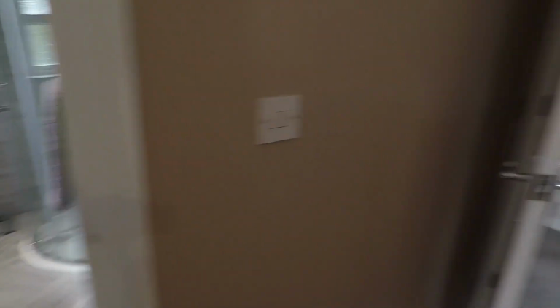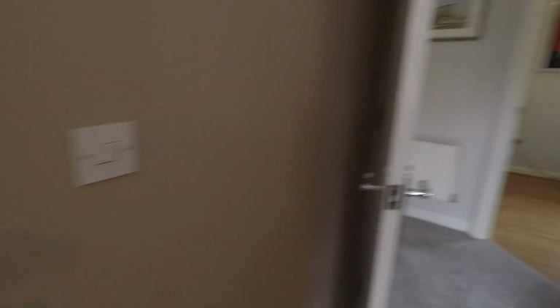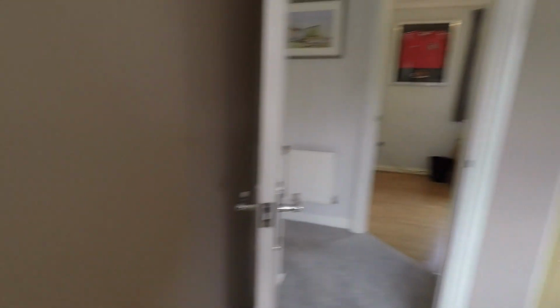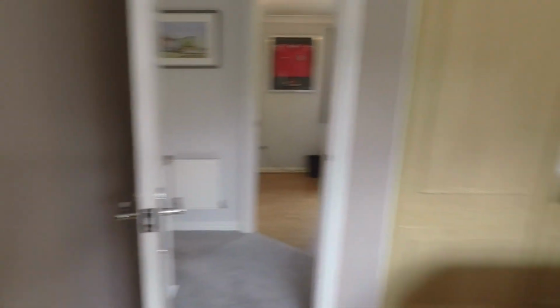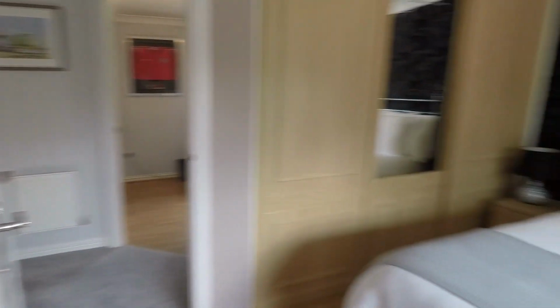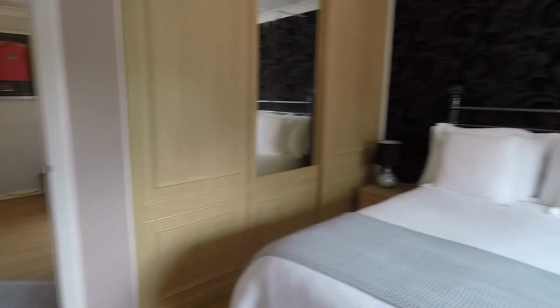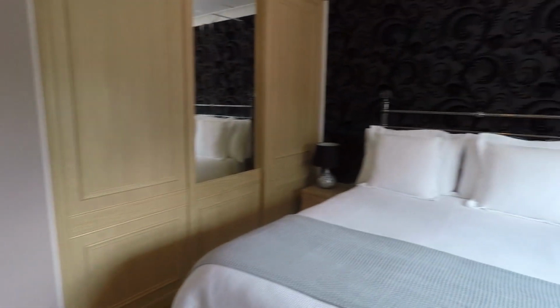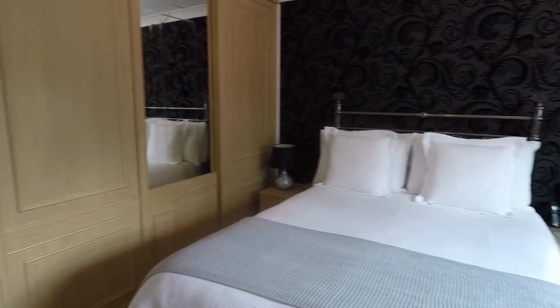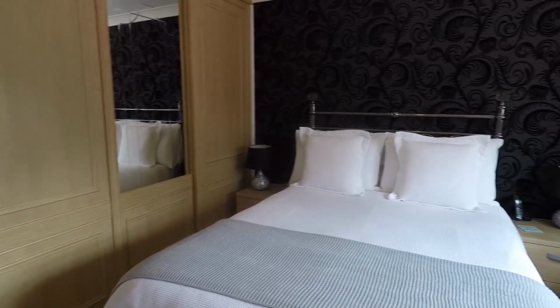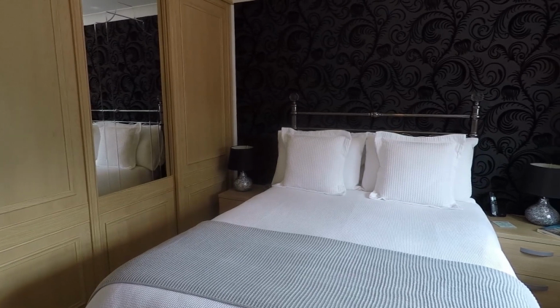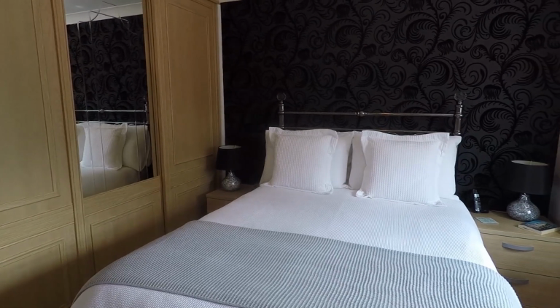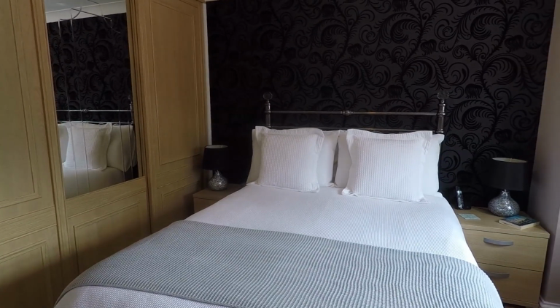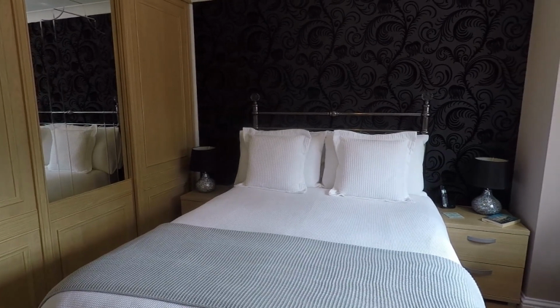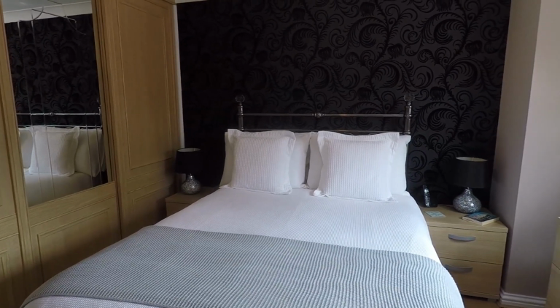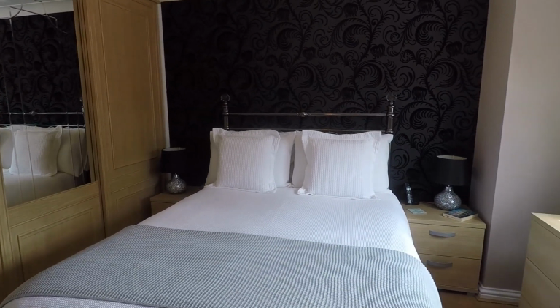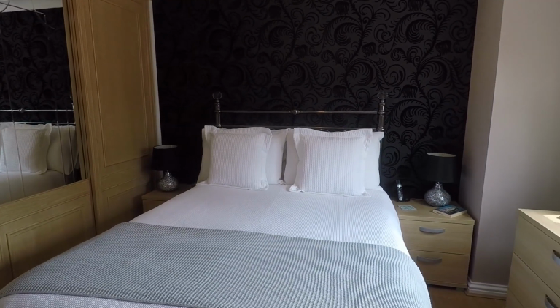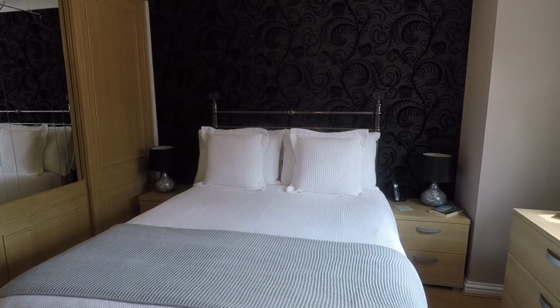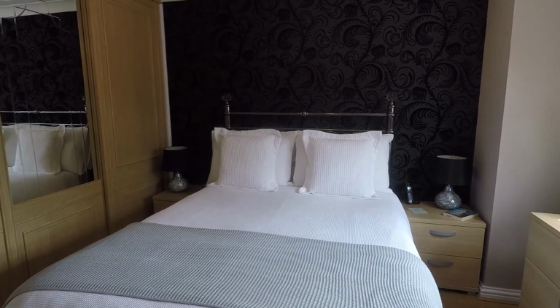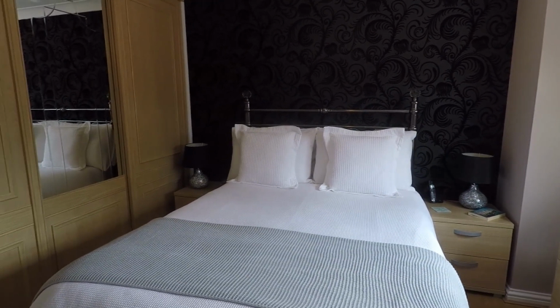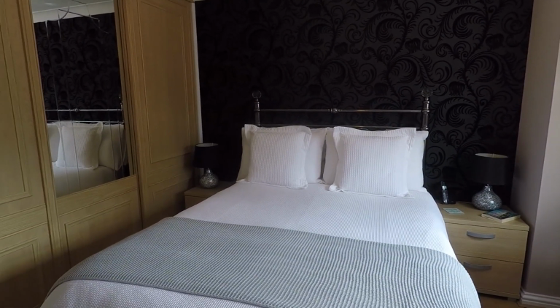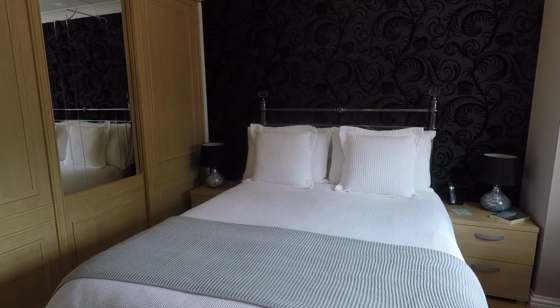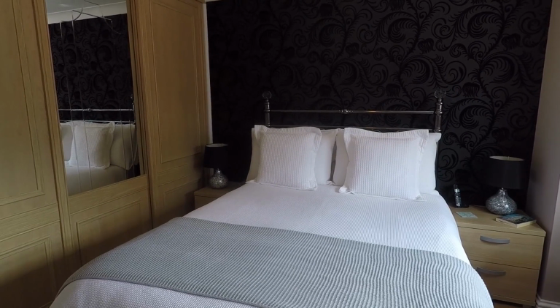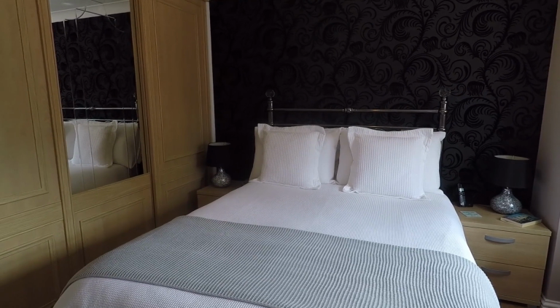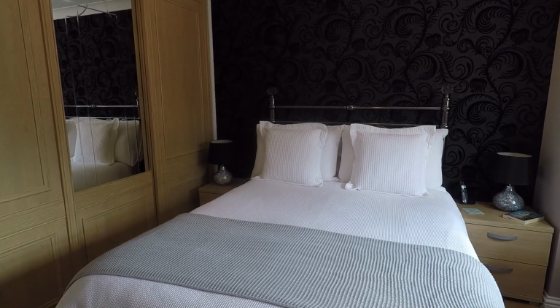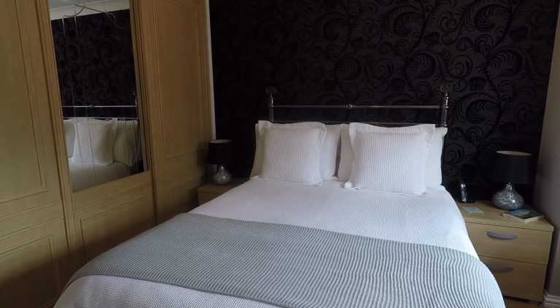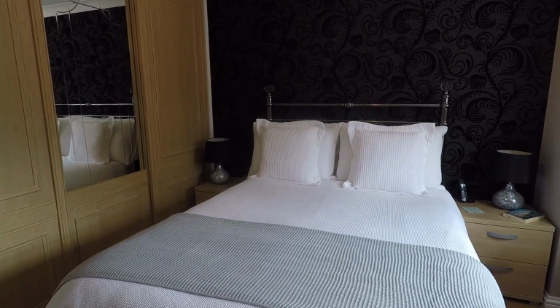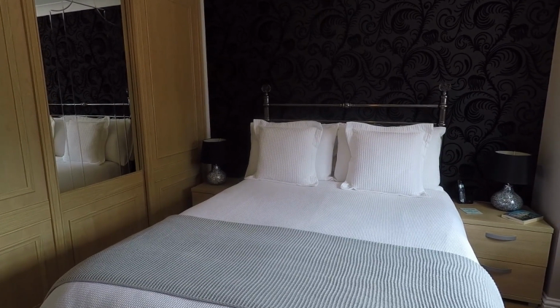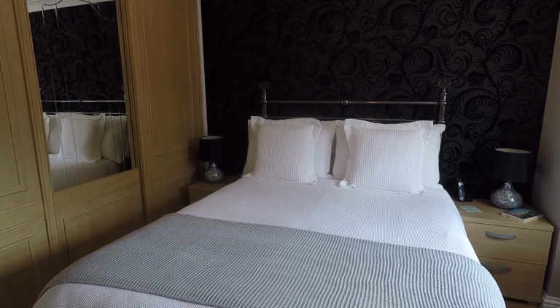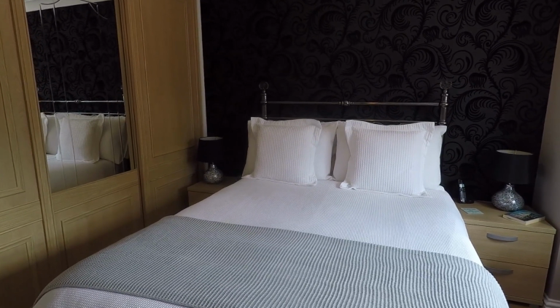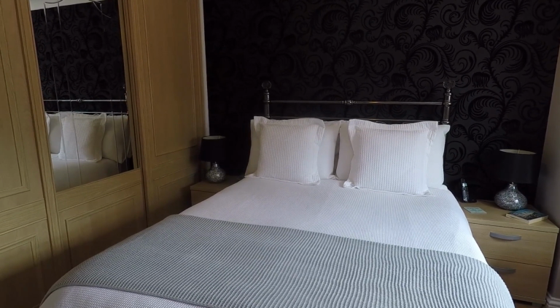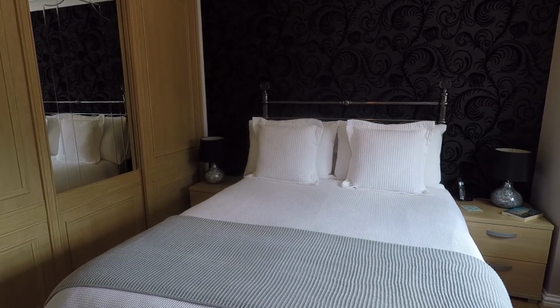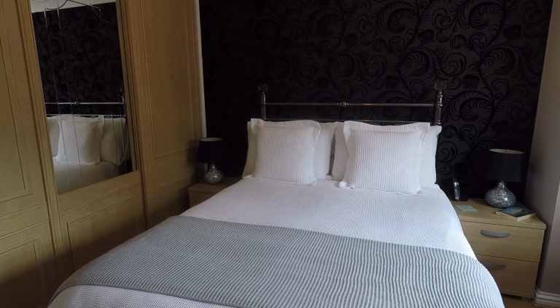That completes this video tour of this four bedroom detached property located in Langstone. If this property interests you, please don't hesitate to contact the team and we'll be more than happy to show you around.